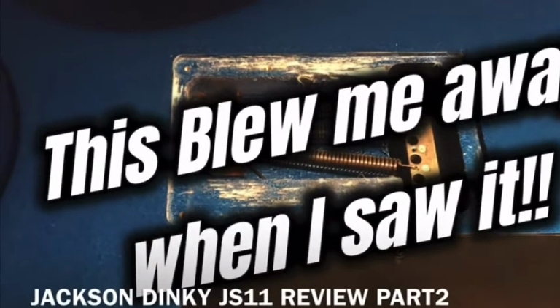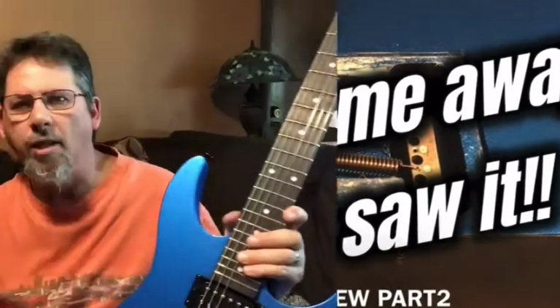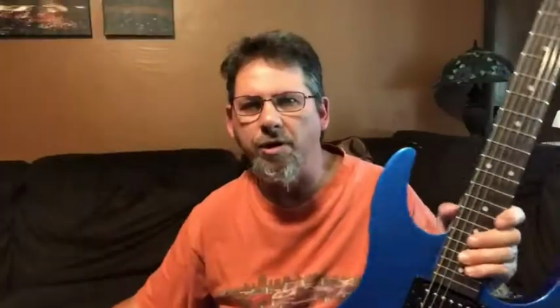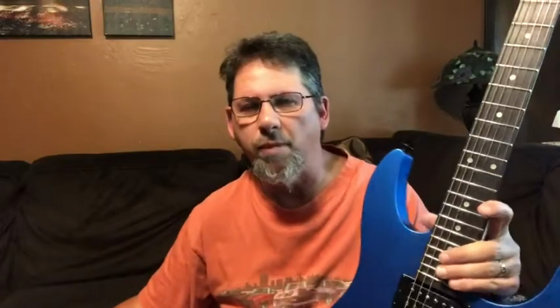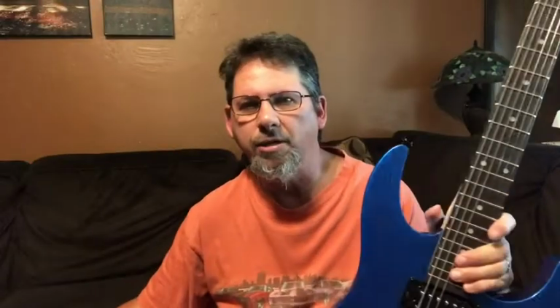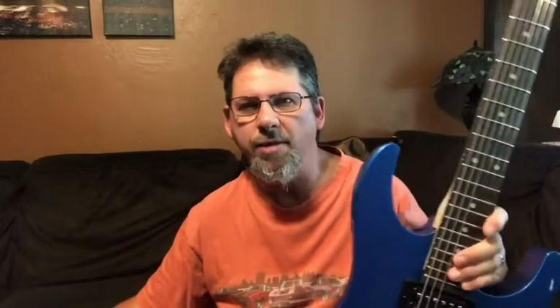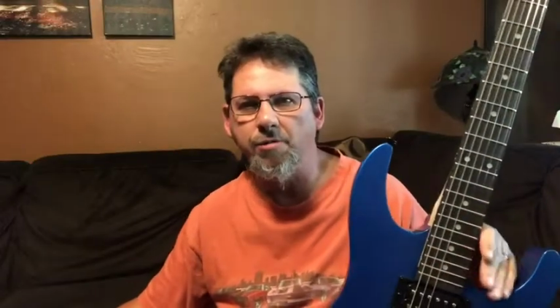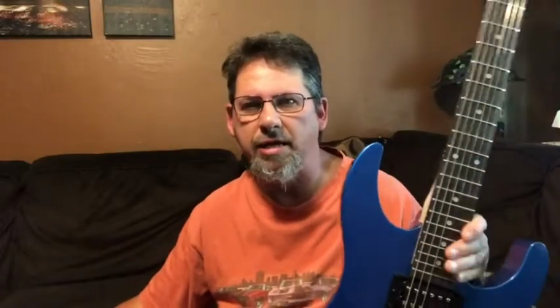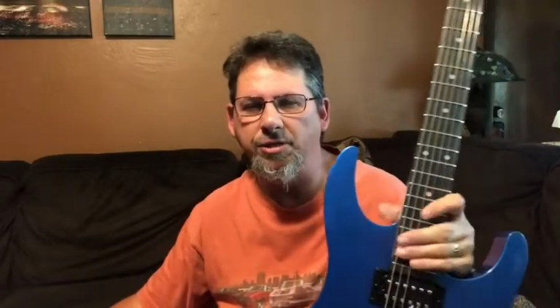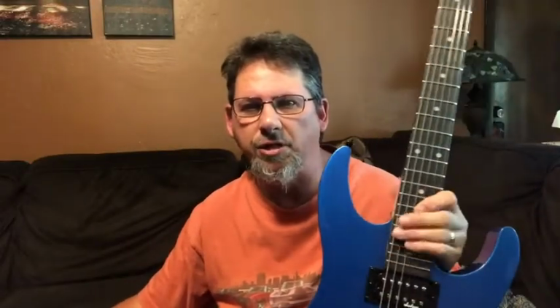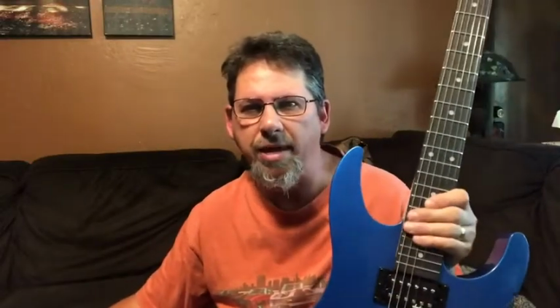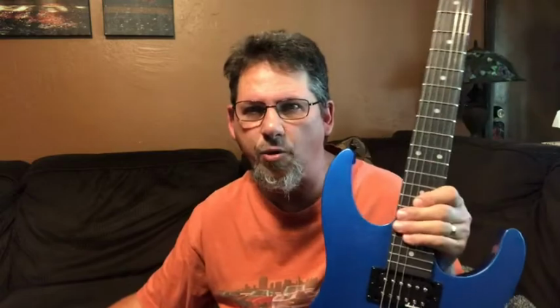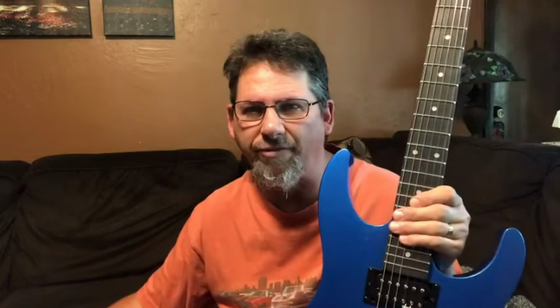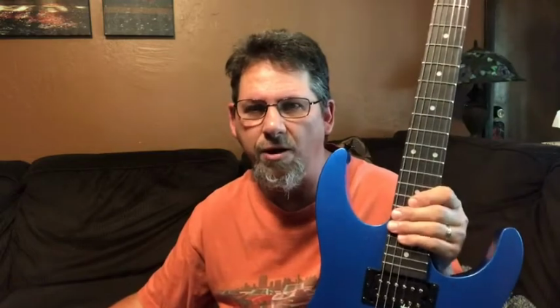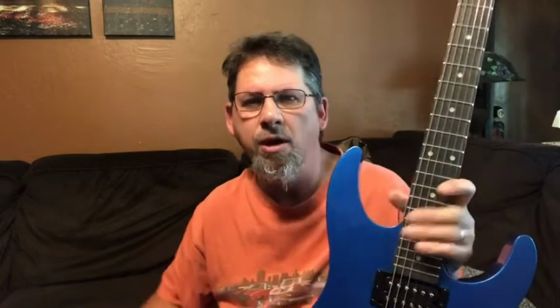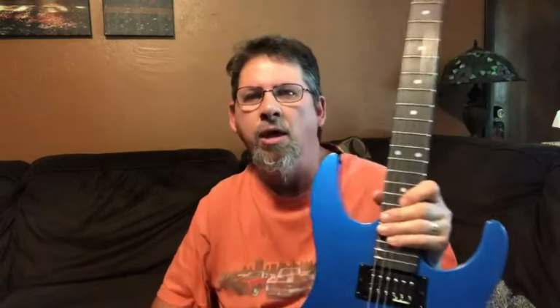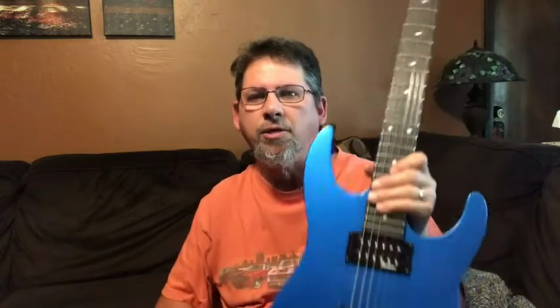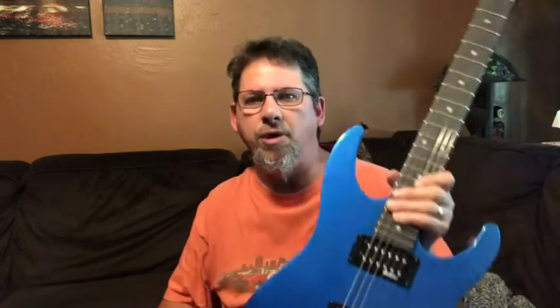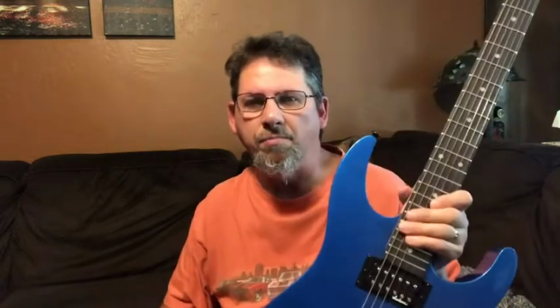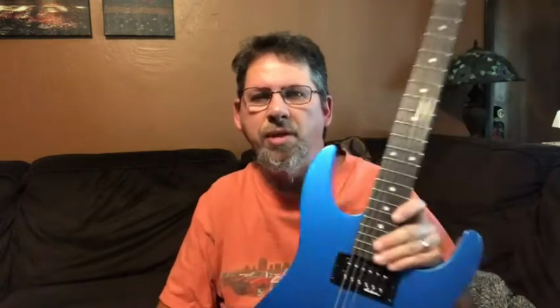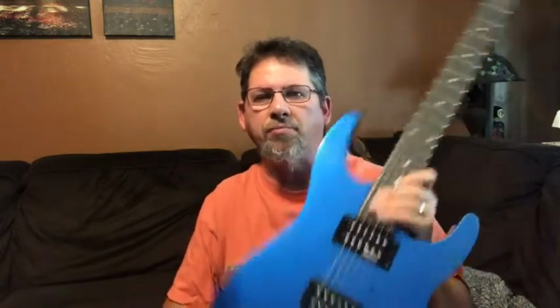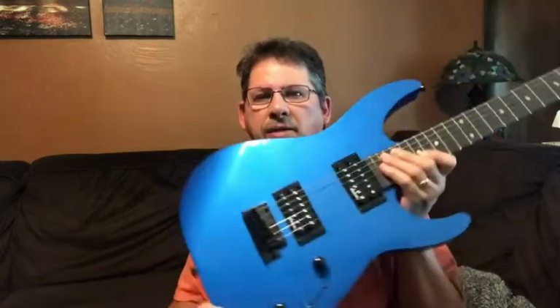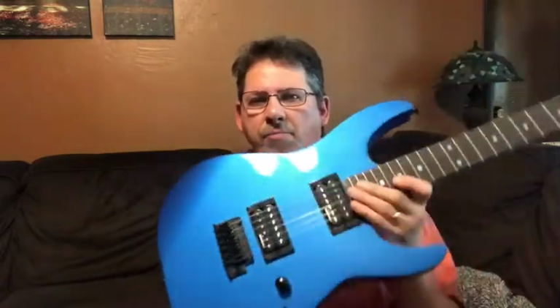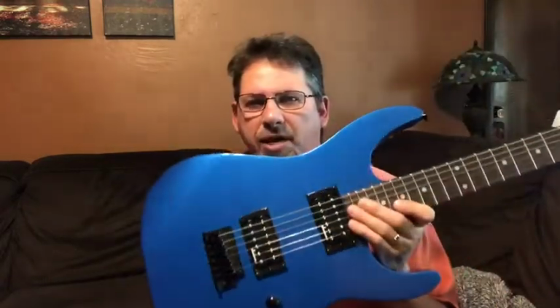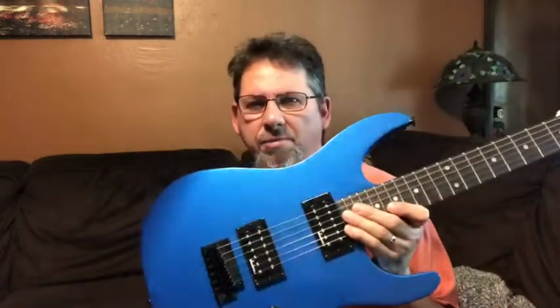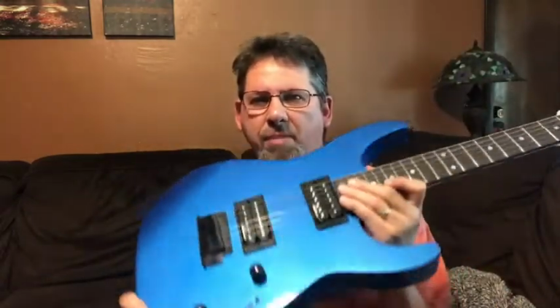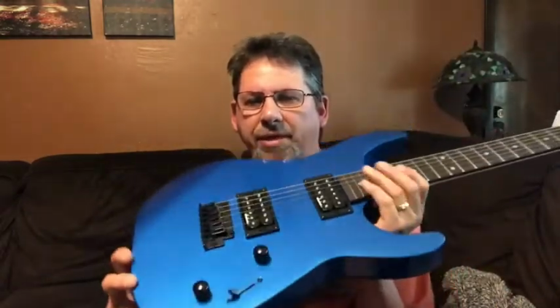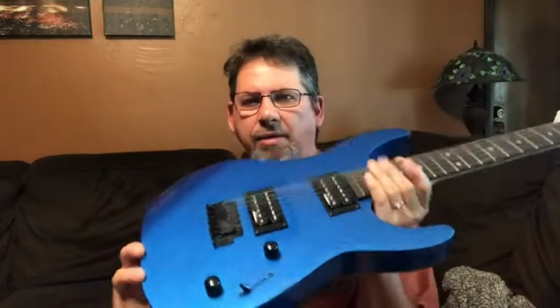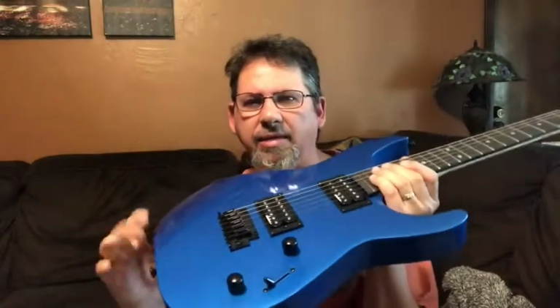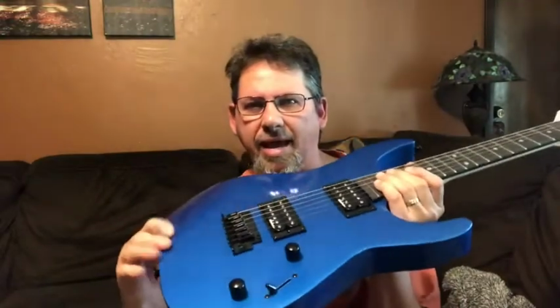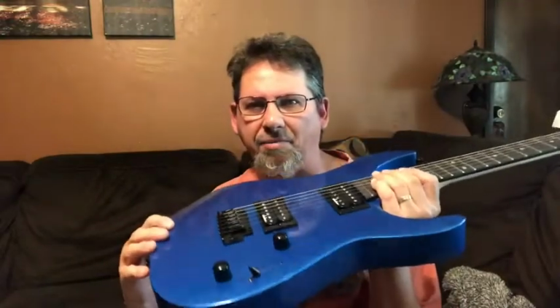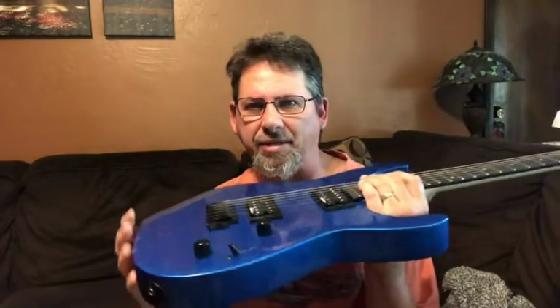Hello there everybody, Guitar Man 3YT here. This is going to be a quick video. I'm going to share something about the inside of this guitar.